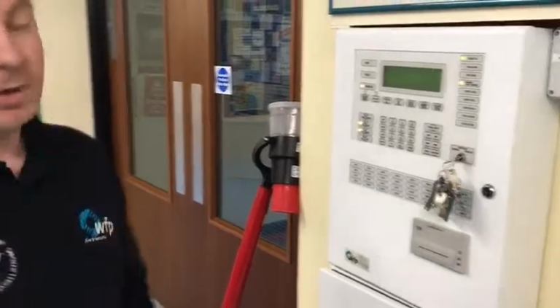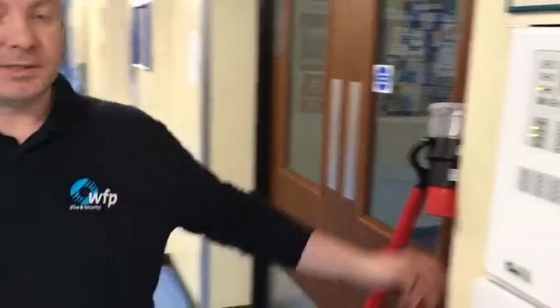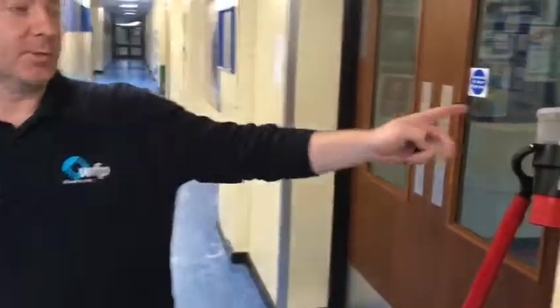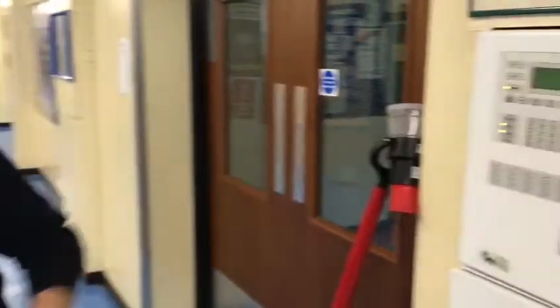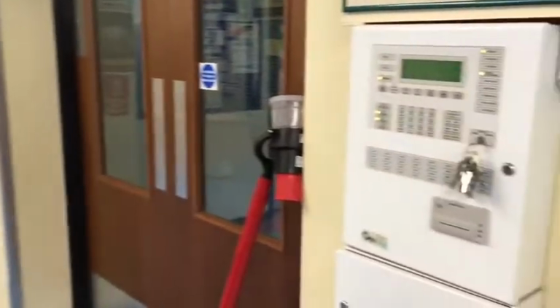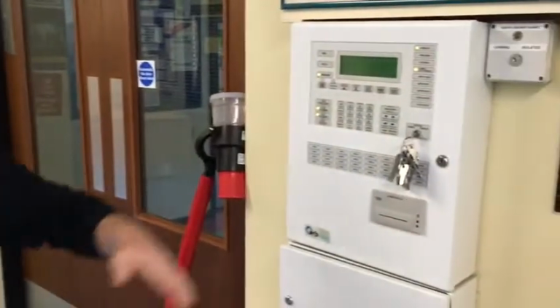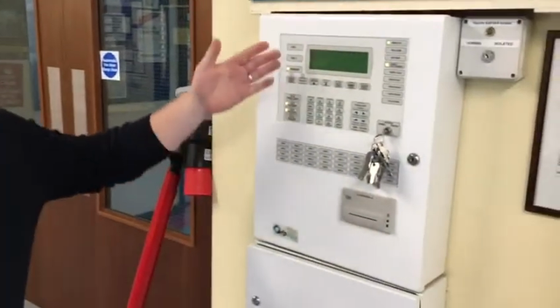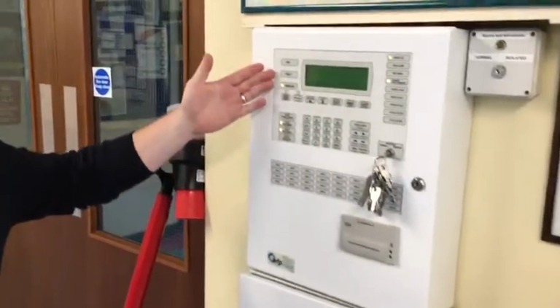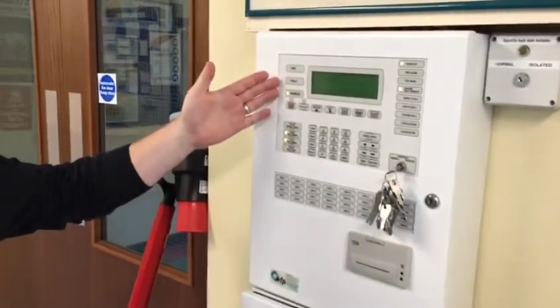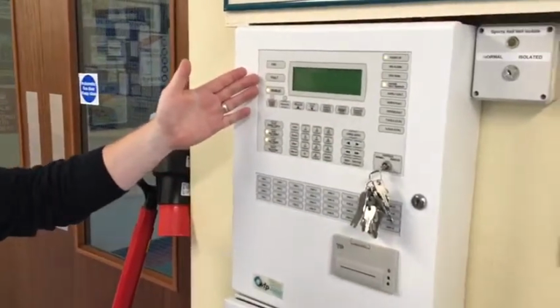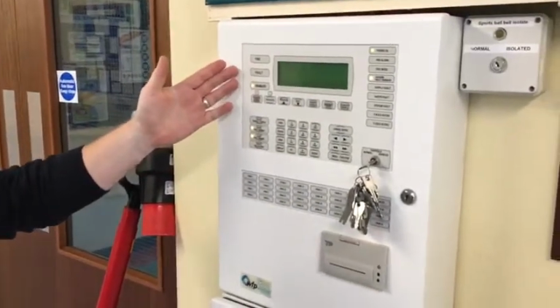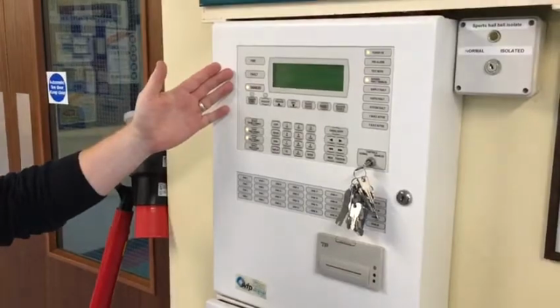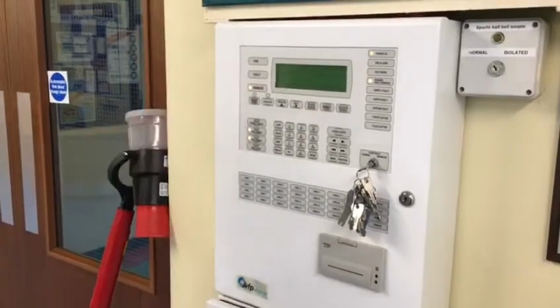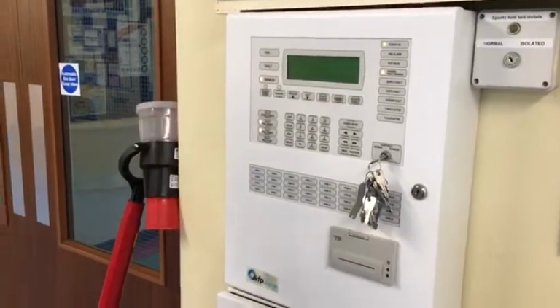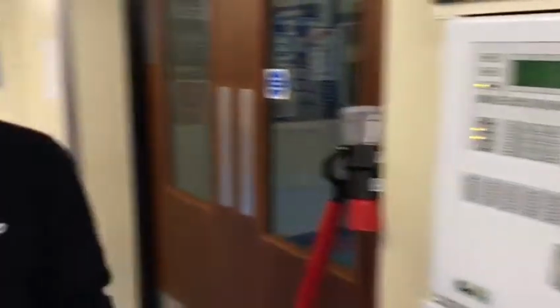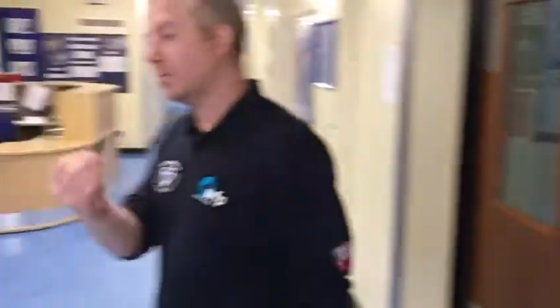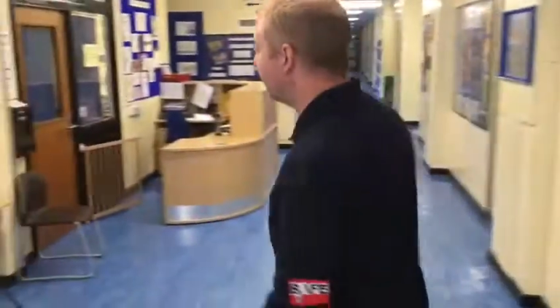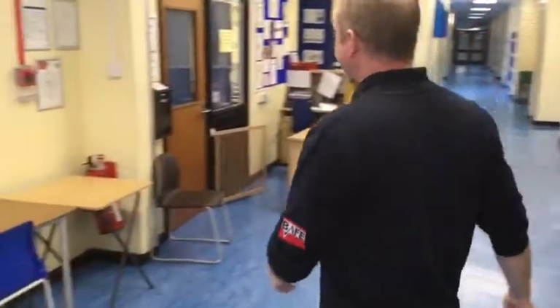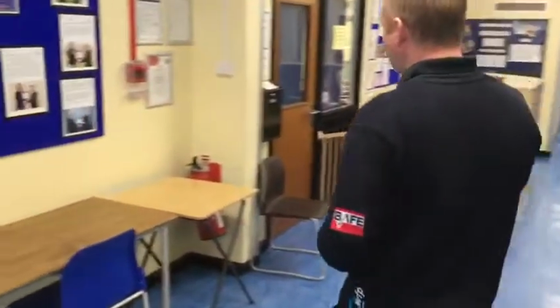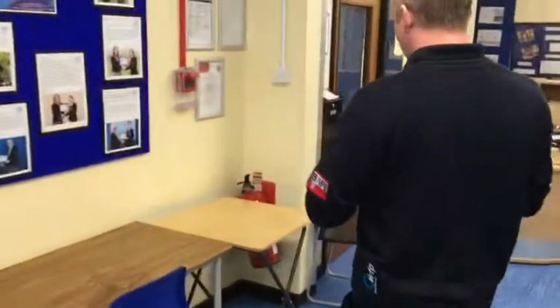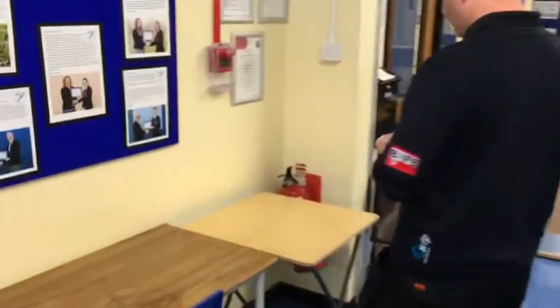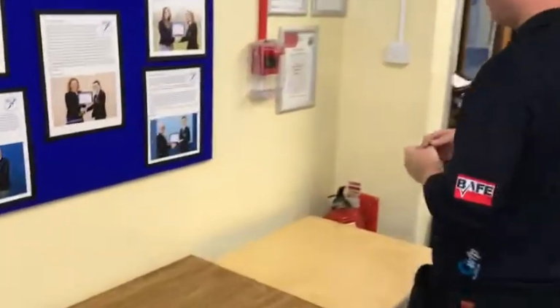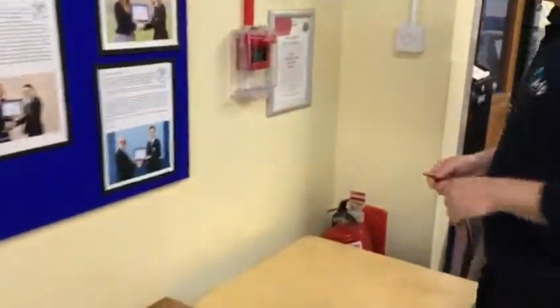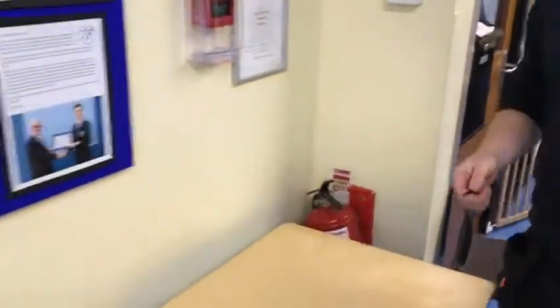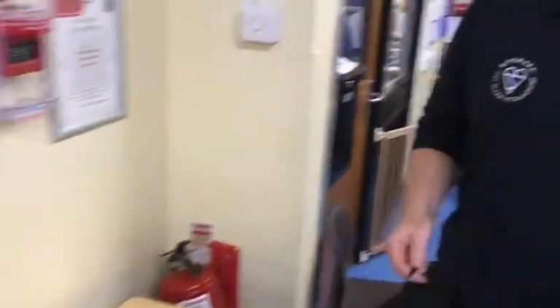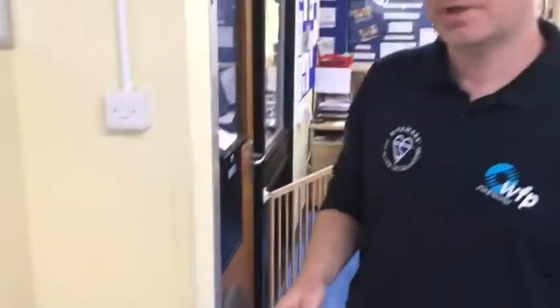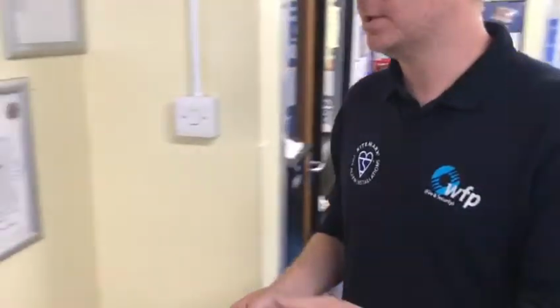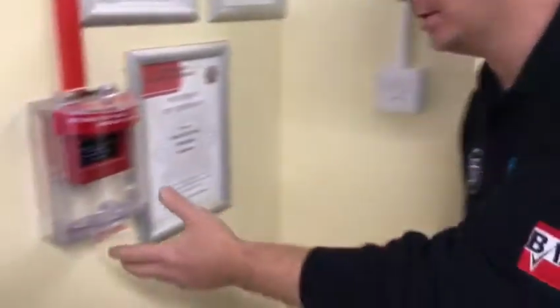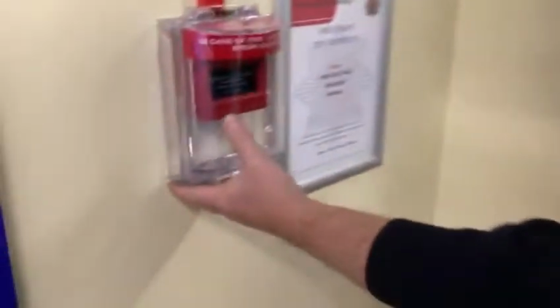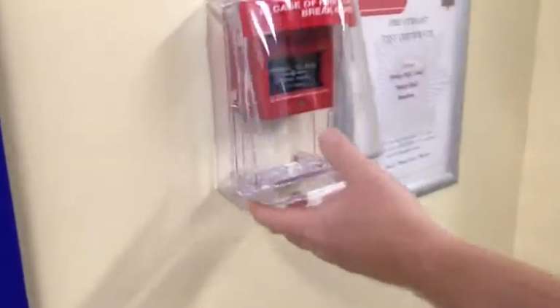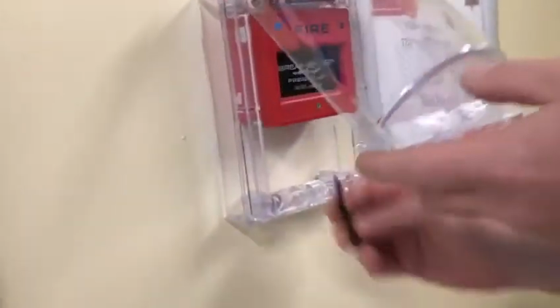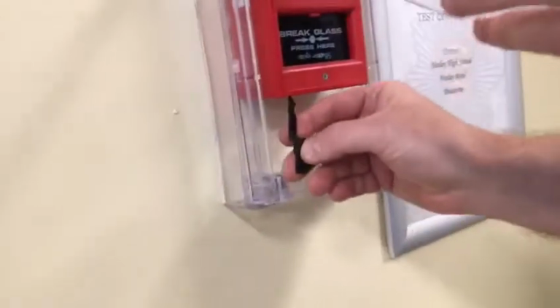You'll see it is an addressable panel, so it's going to tell you the exact location of the fire if your fire panel does go into fire. Take your test point key — there's your nearest call point. What you should do is rotate every week and test a different call point on each weekly test.